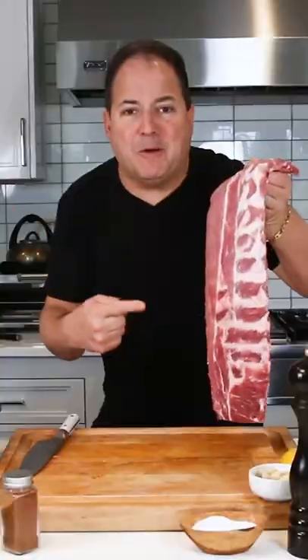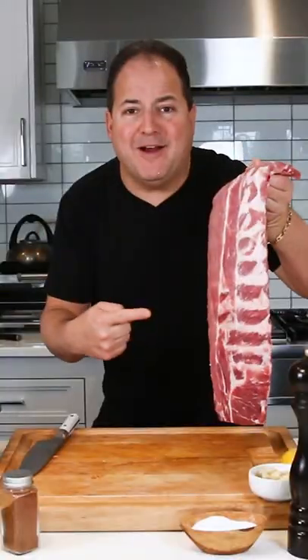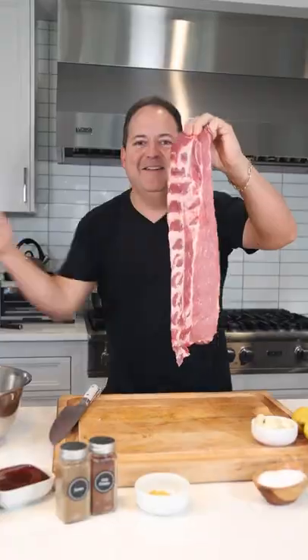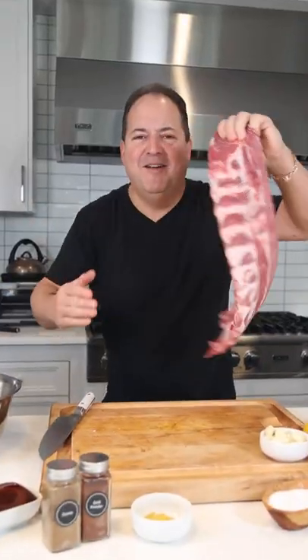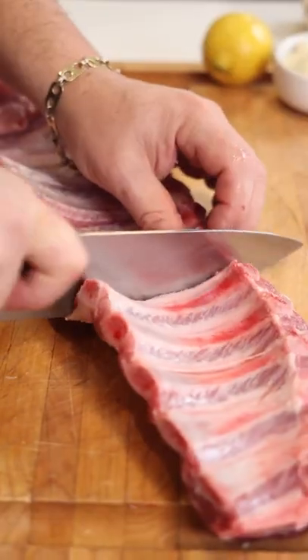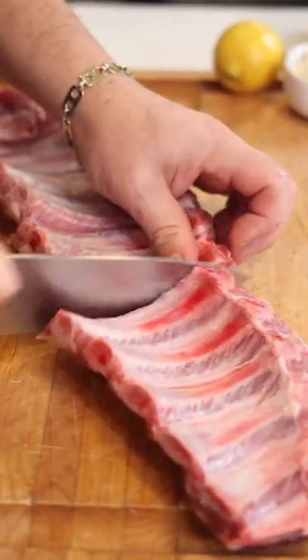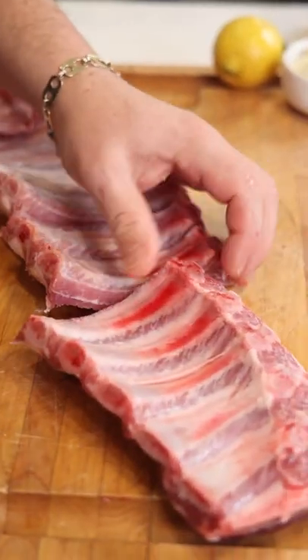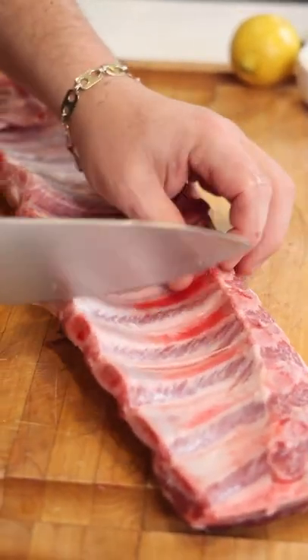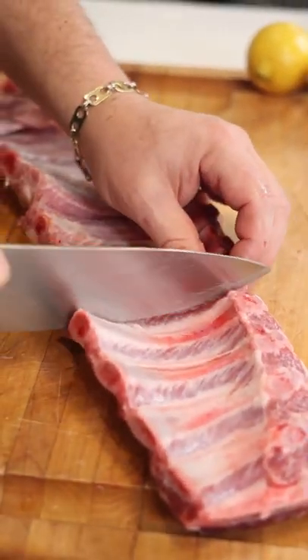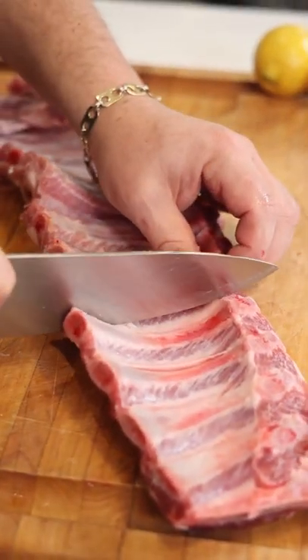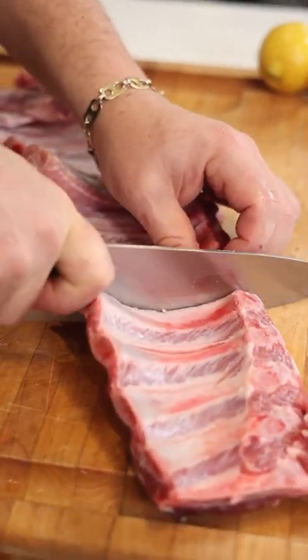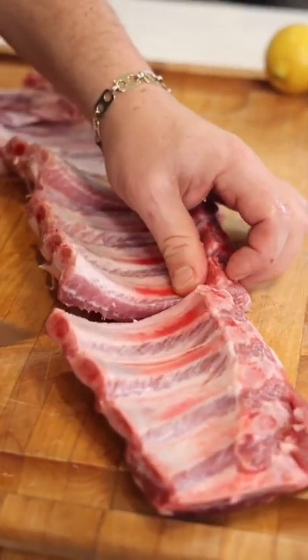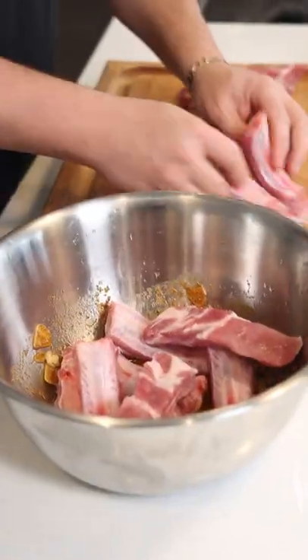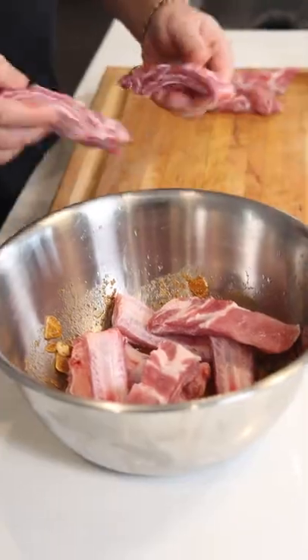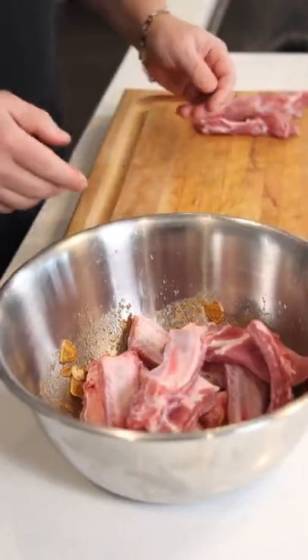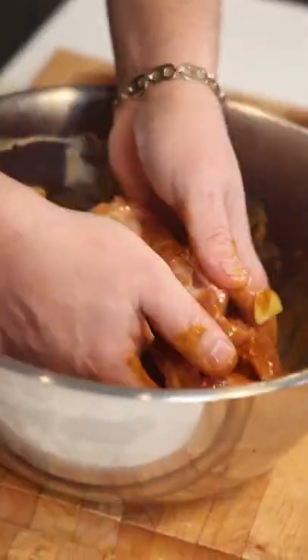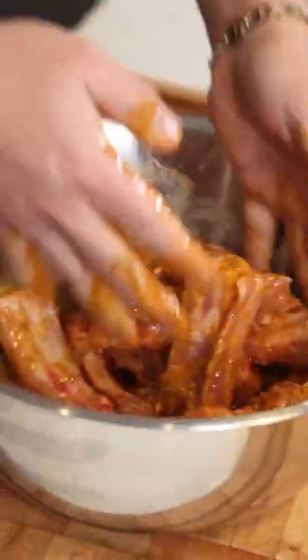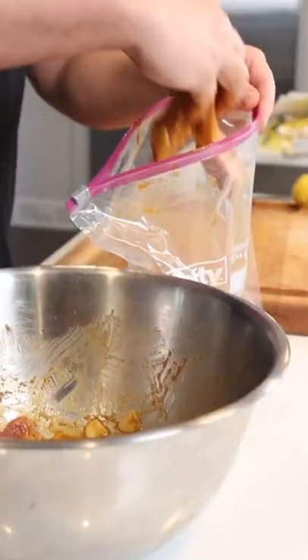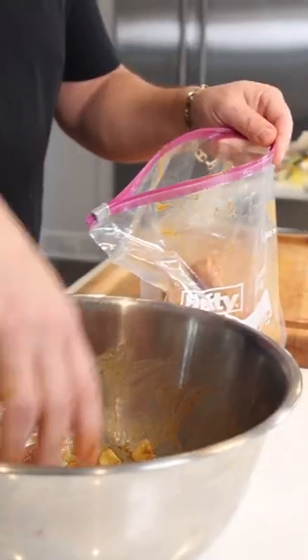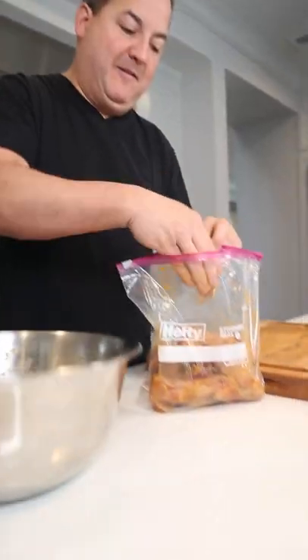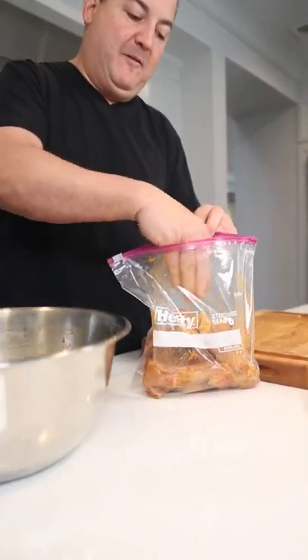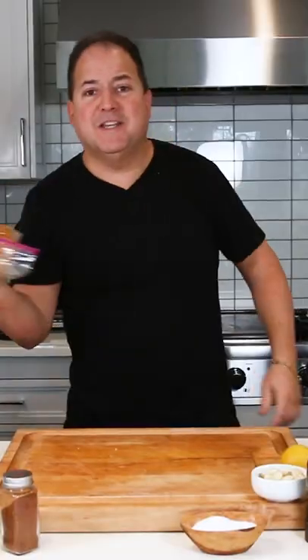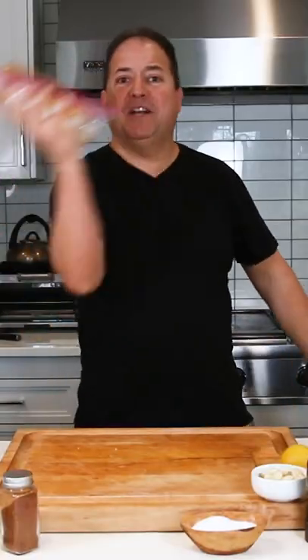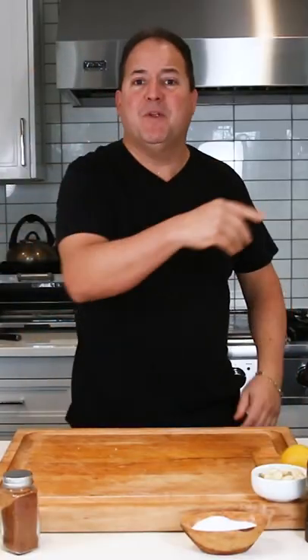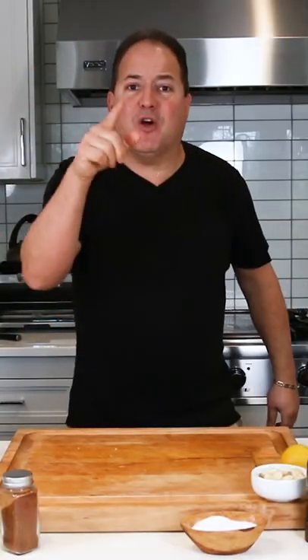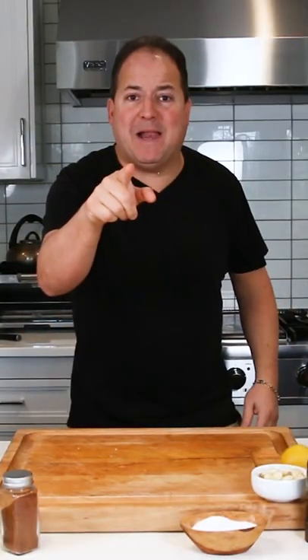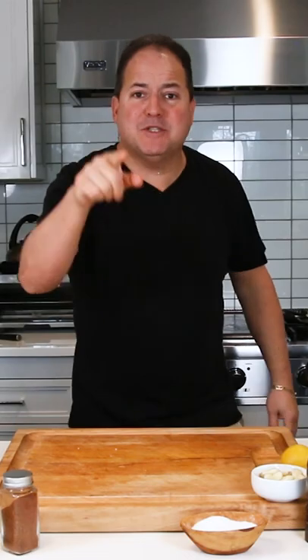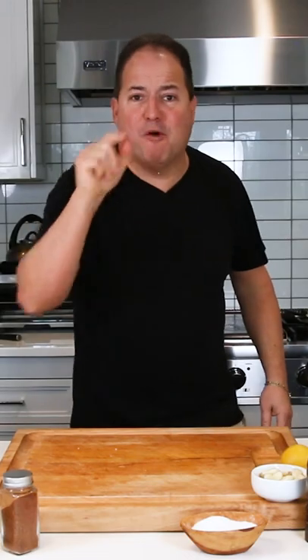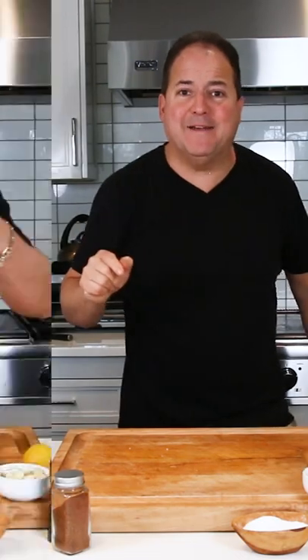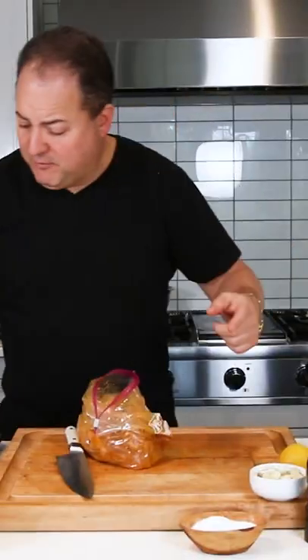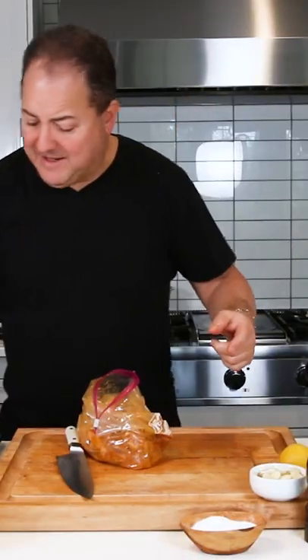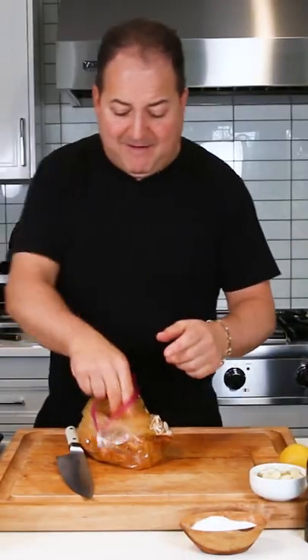Now we're going to take our rack of ribs and from the bottom, slice them into individual chops. We're going to toss our ribs in that marinade. Throw these in the fridge for a couple hours or overnight.